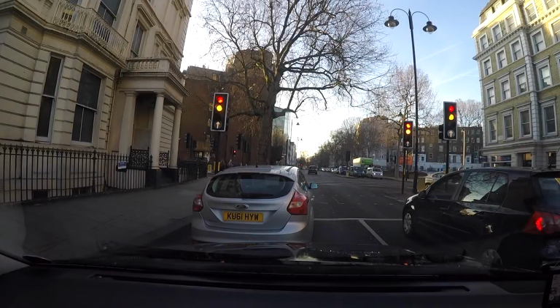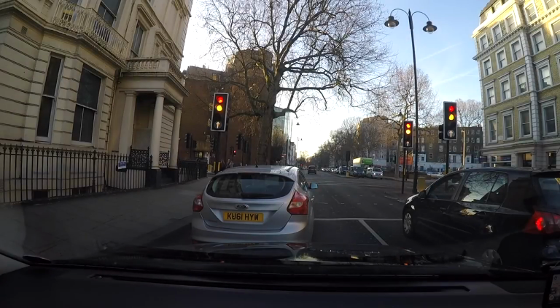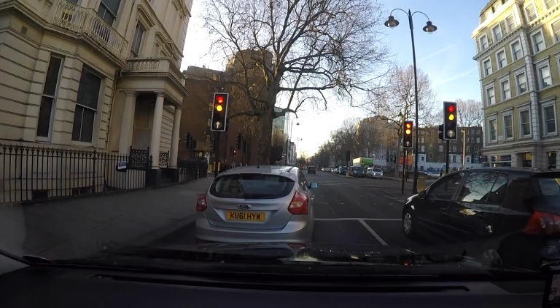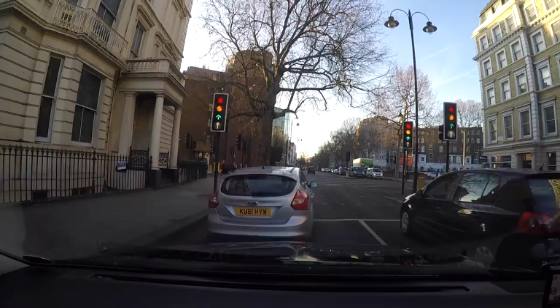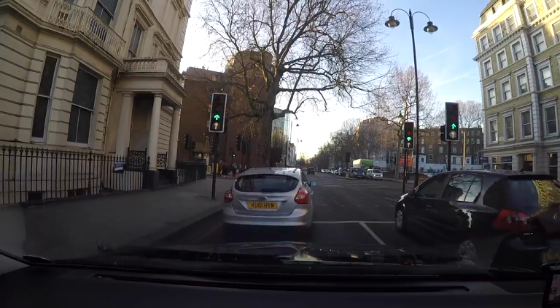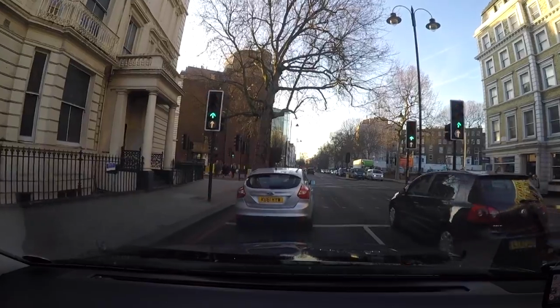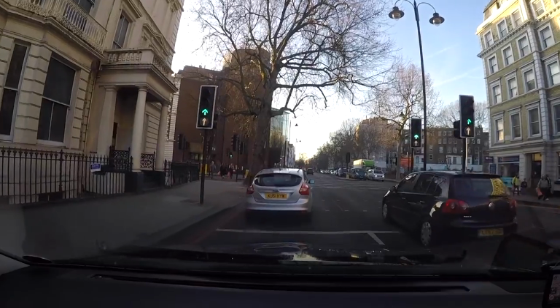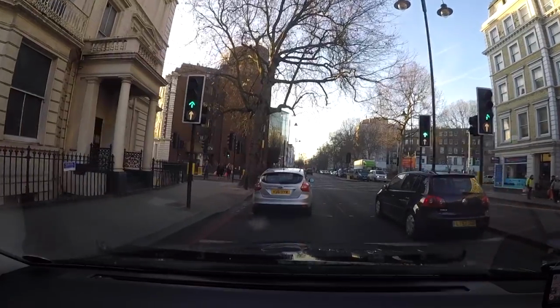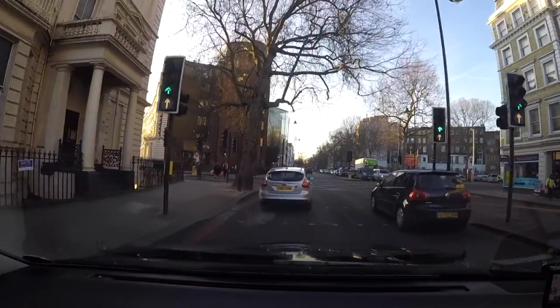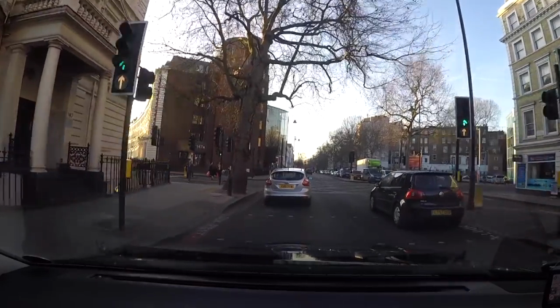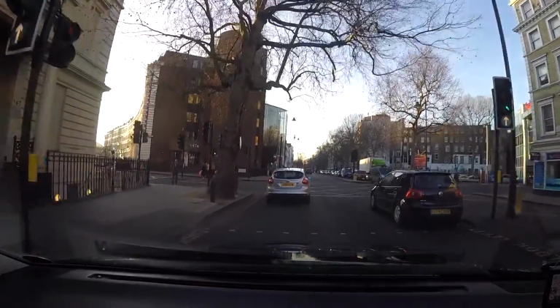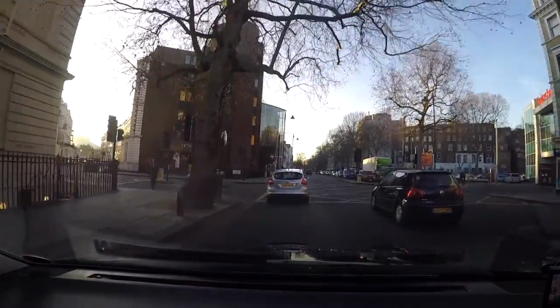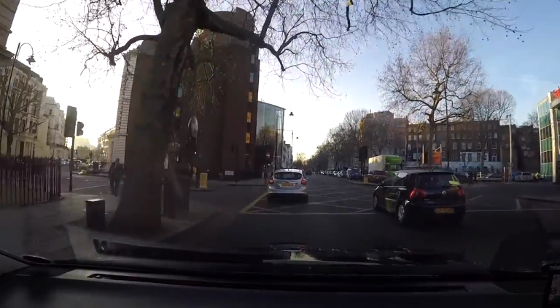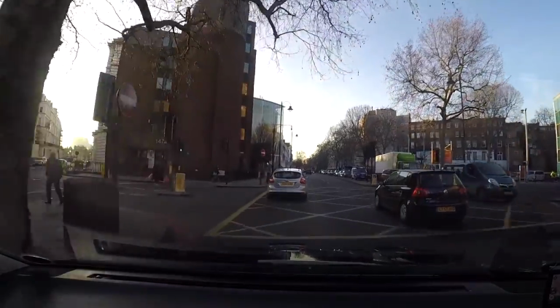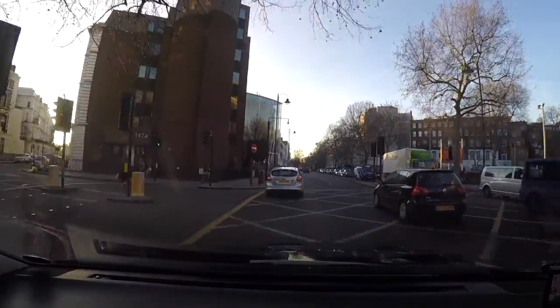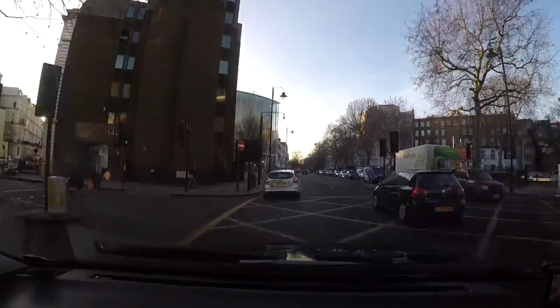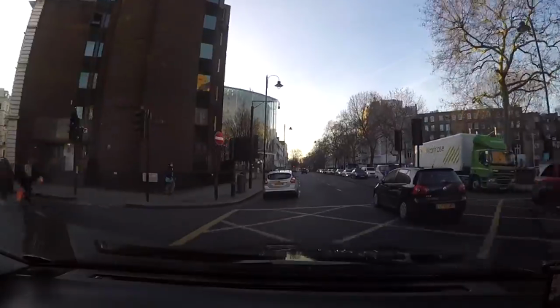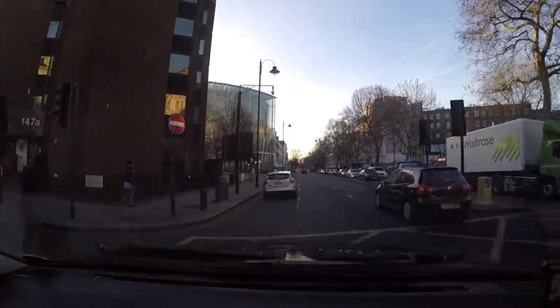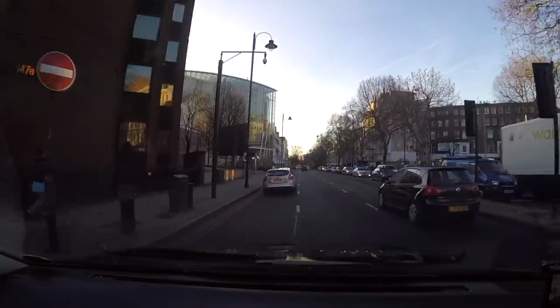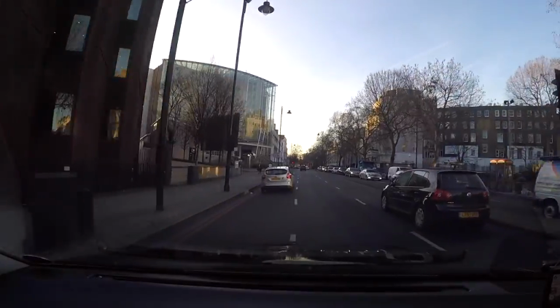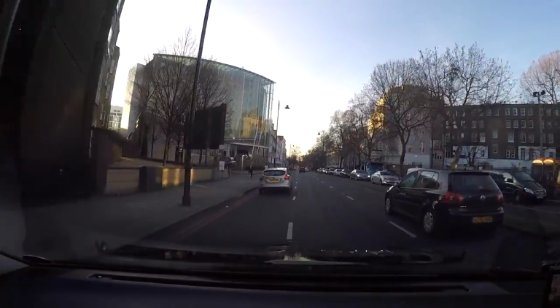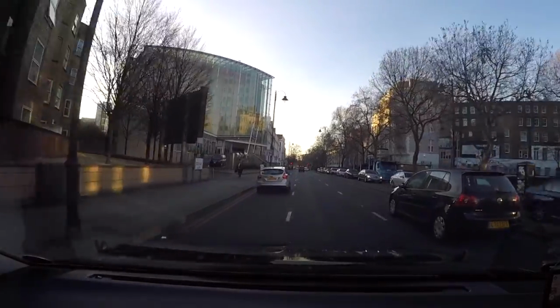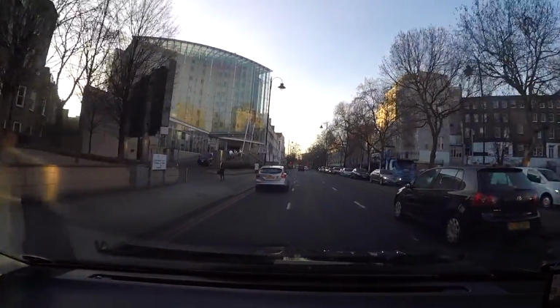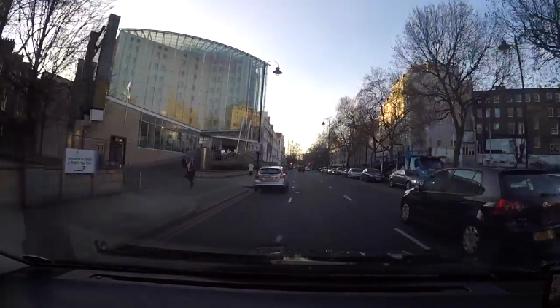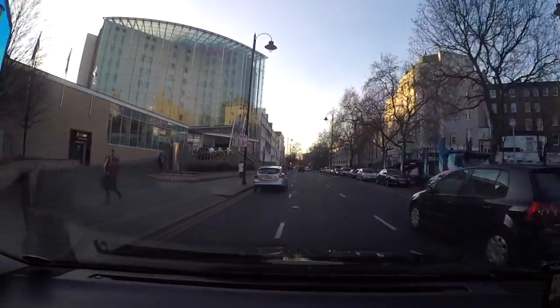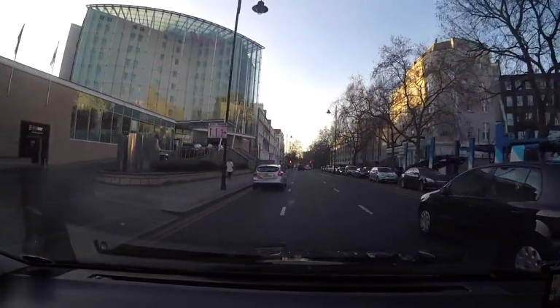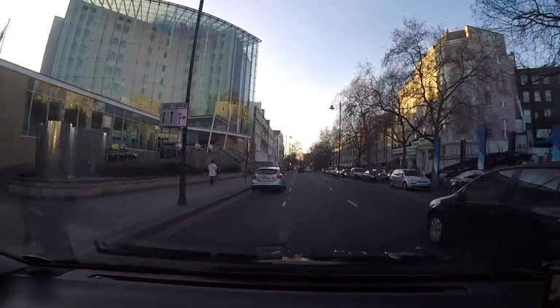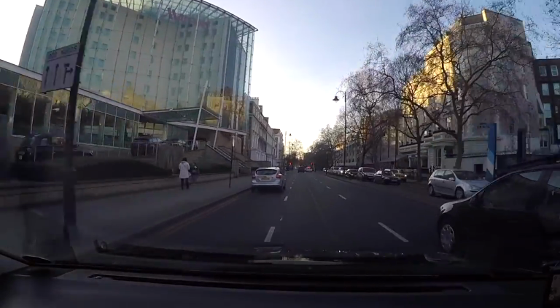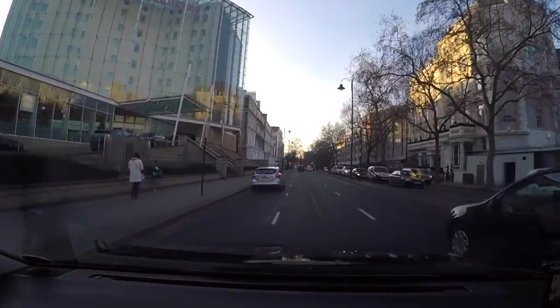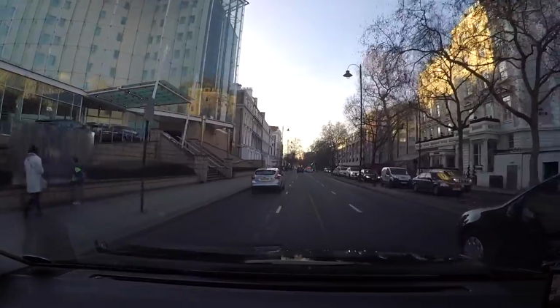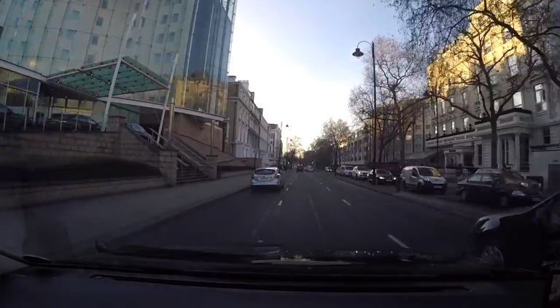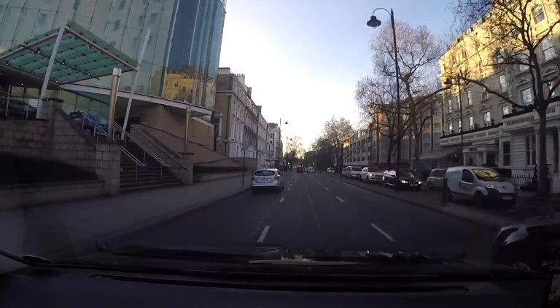Hi YouTube and welcome to another video from Rich Co photo. This is the second part of me driving out of London. I wasn't going to post this bit but after watching it through again there are some interesting bits to point out on the journey.